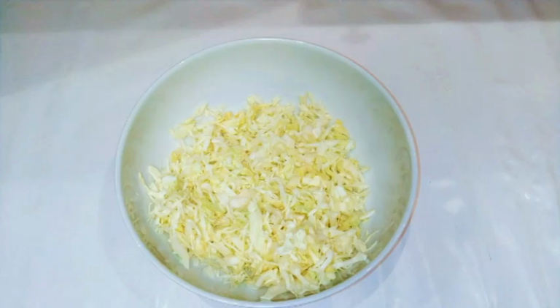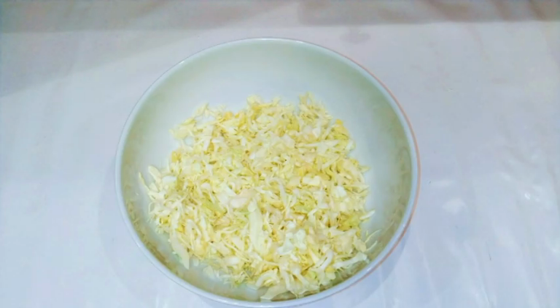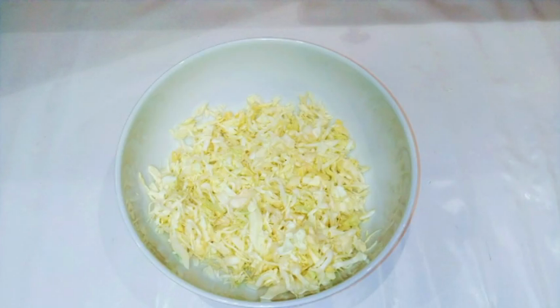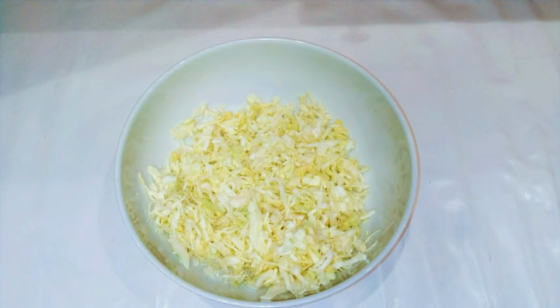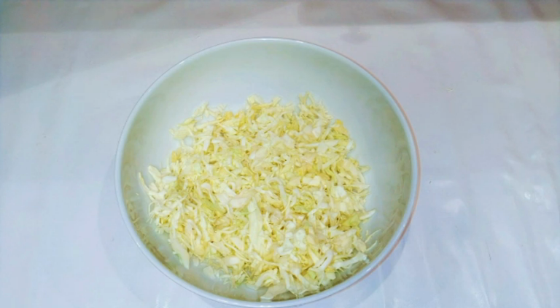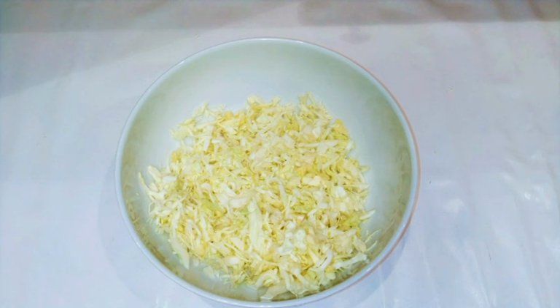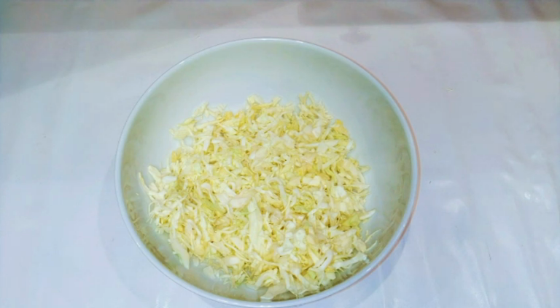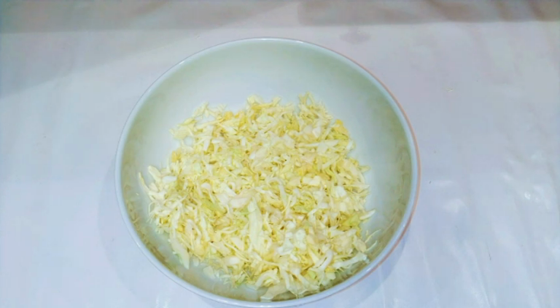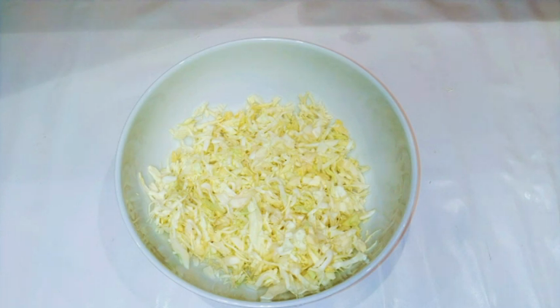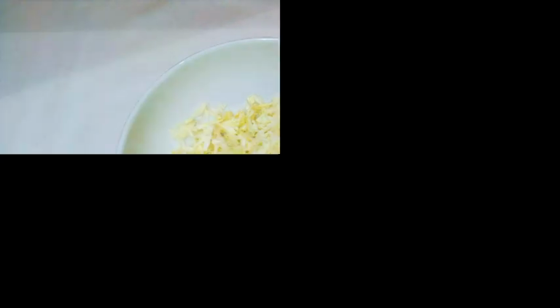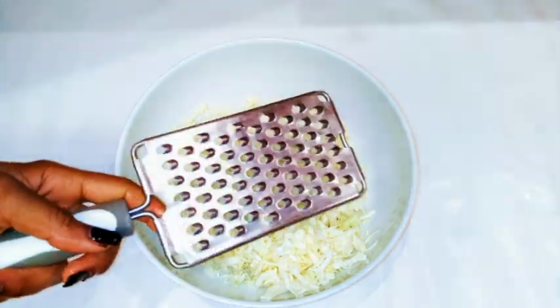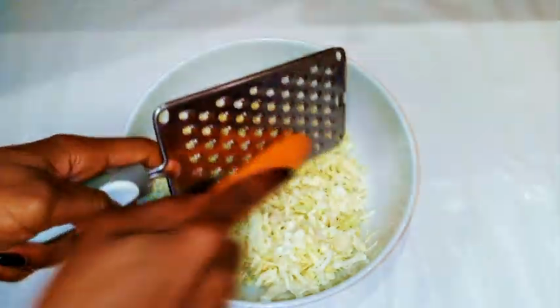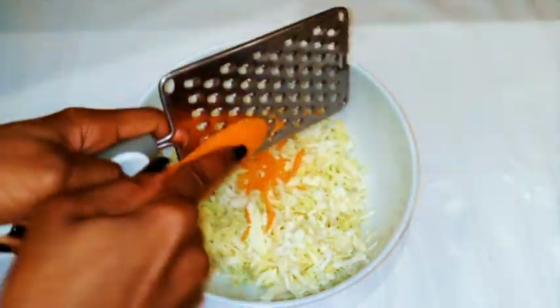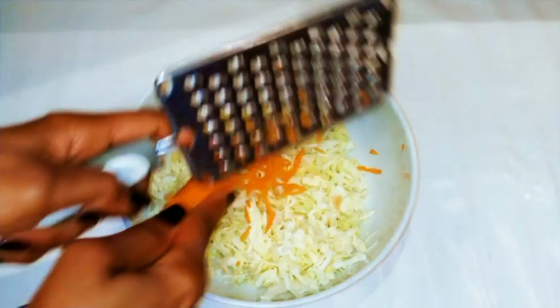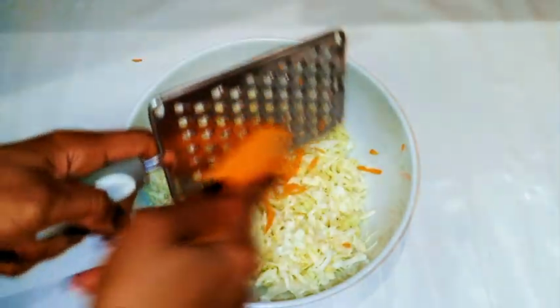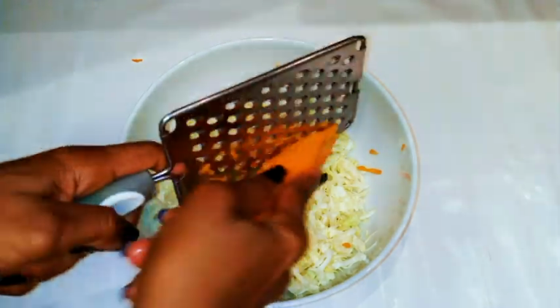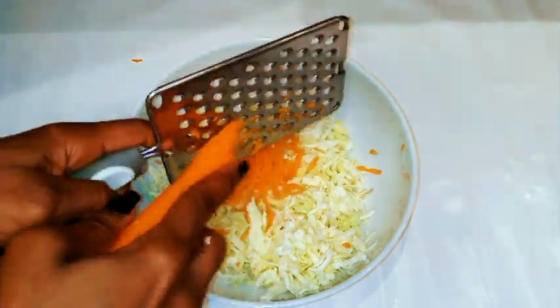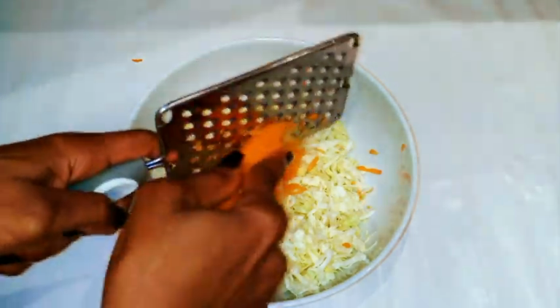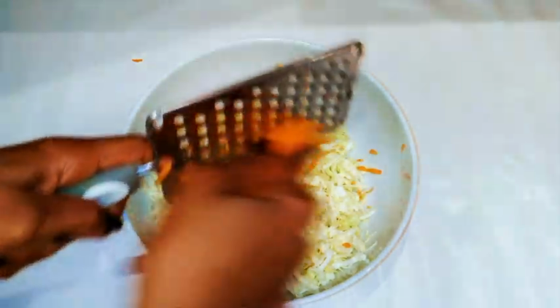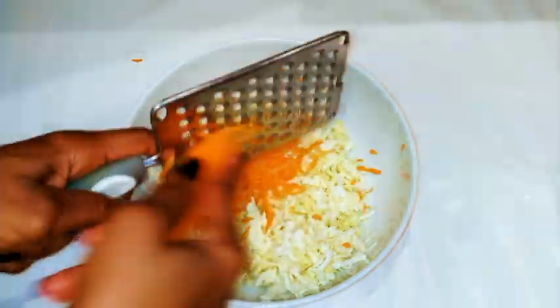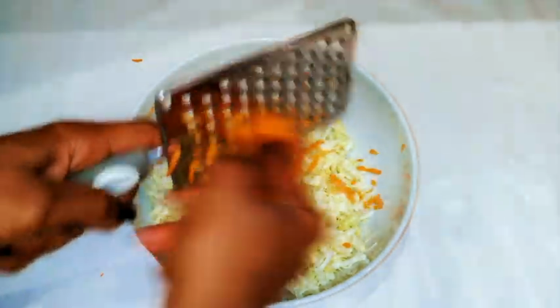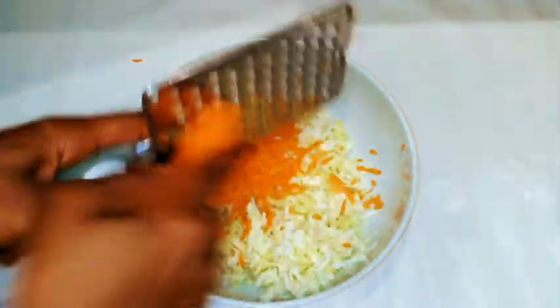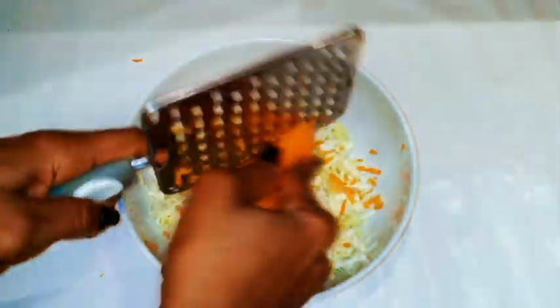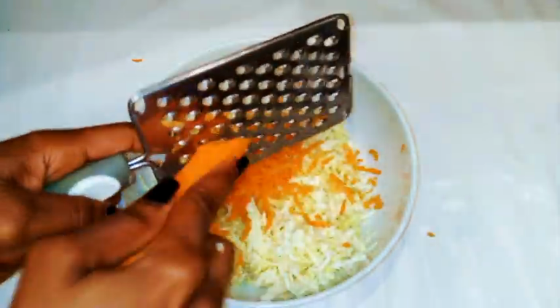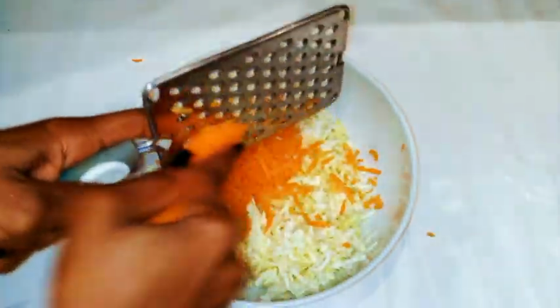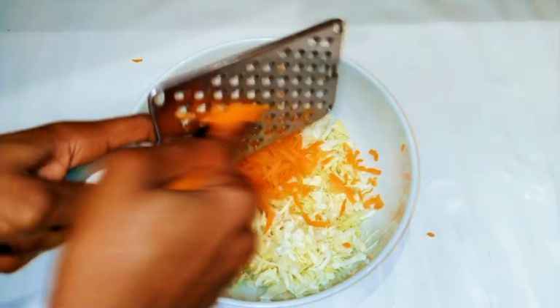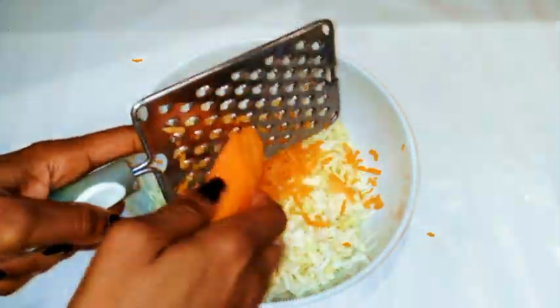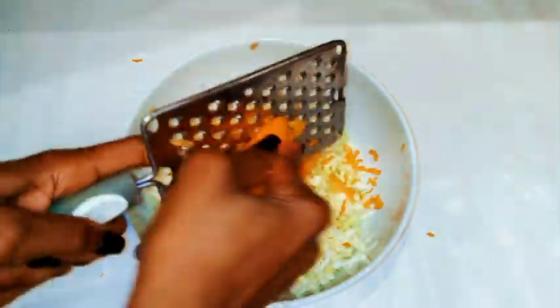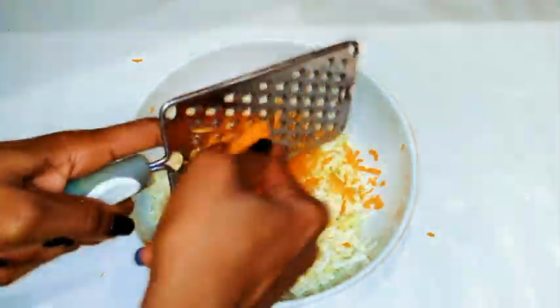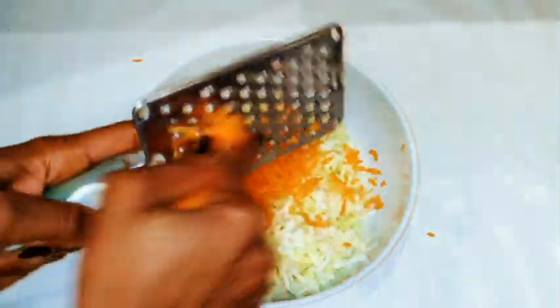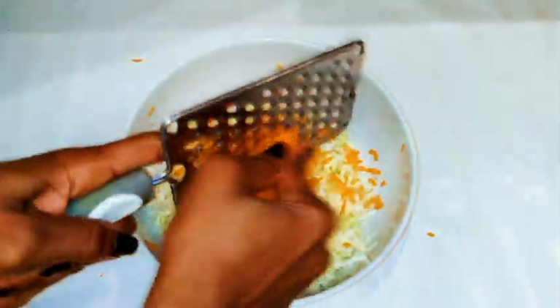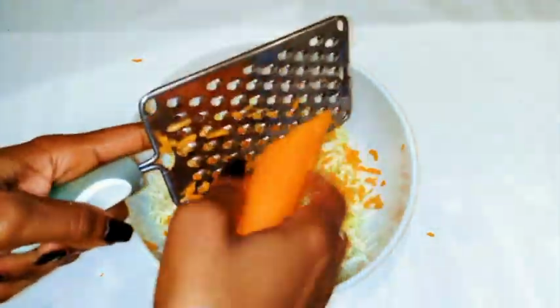I've sliced everything and this is what we have here. Now I'm just gonna get my medium sized carrots and grate them. The carrots should be about 30% of the cabbage, but it's really up to you — just add what you want.